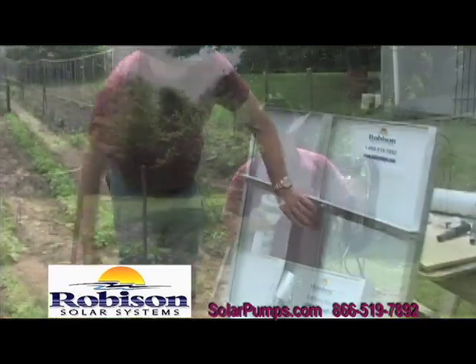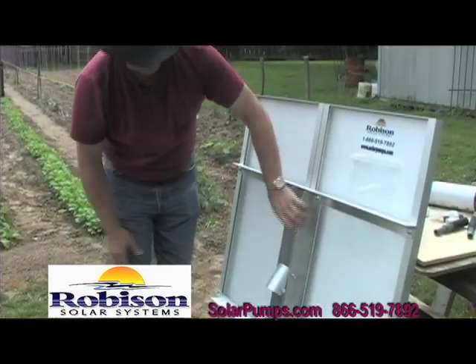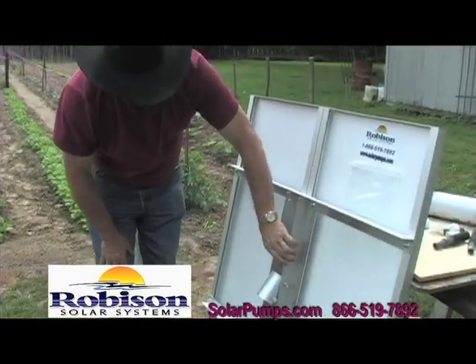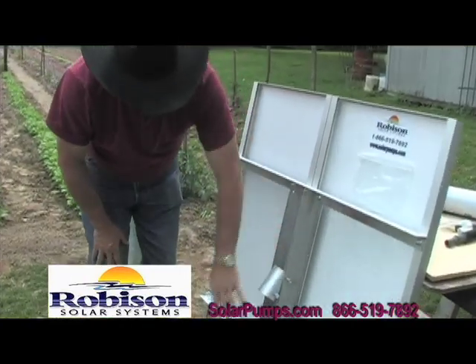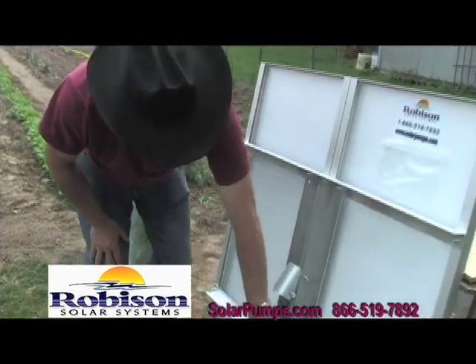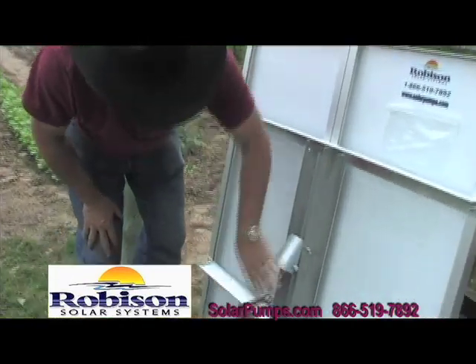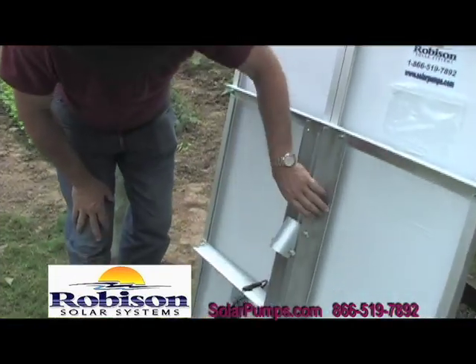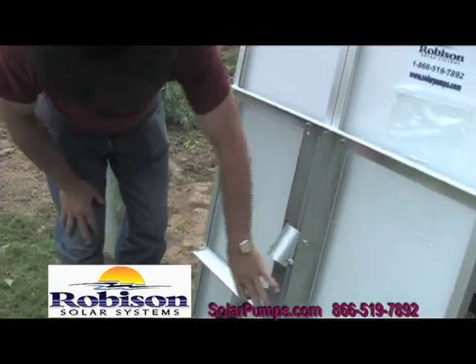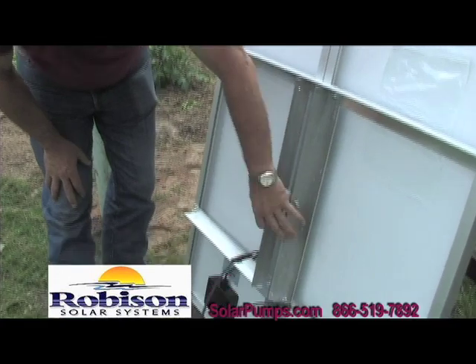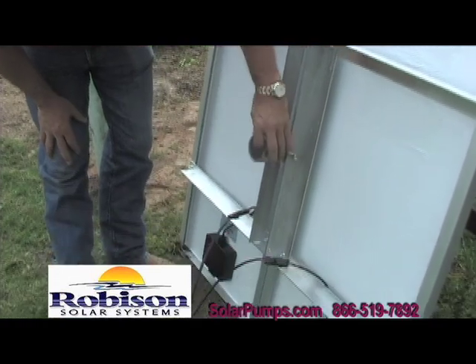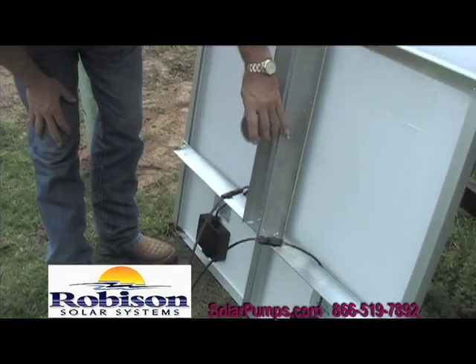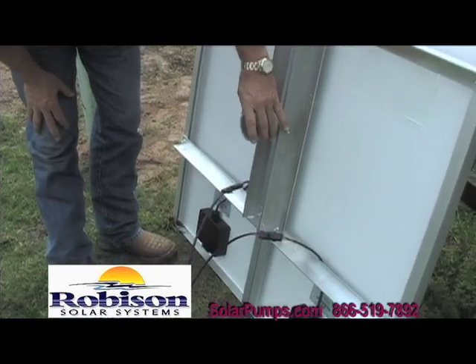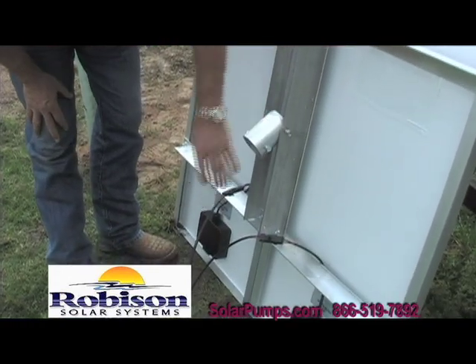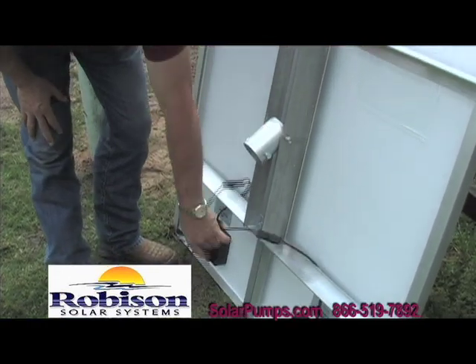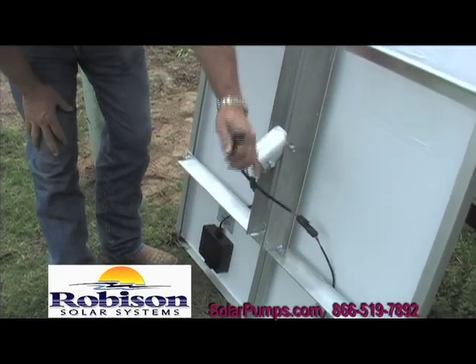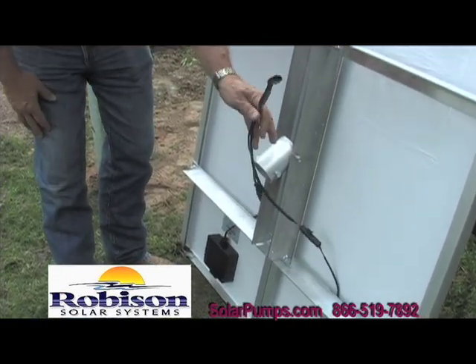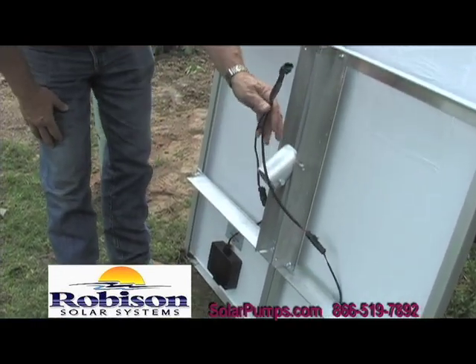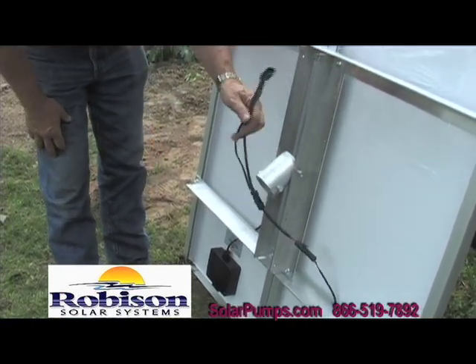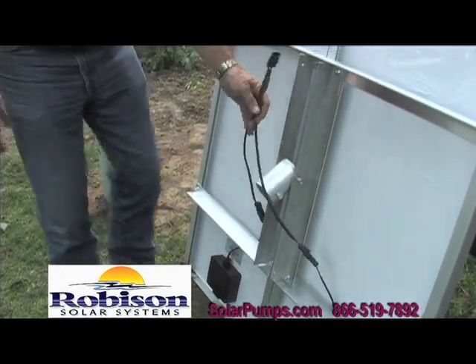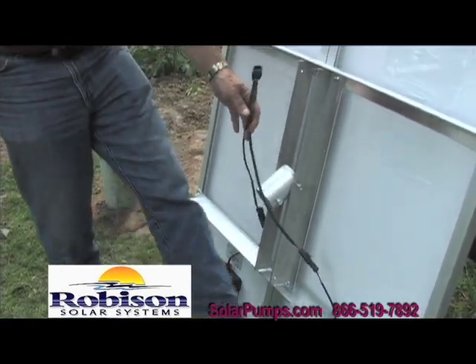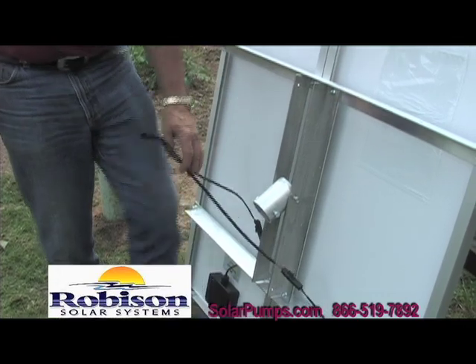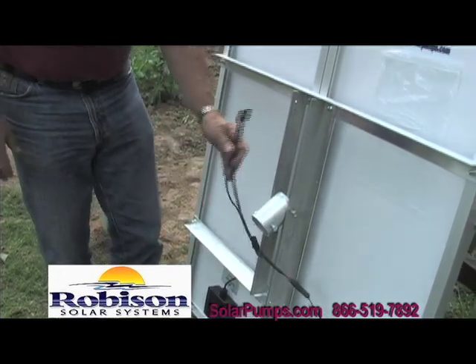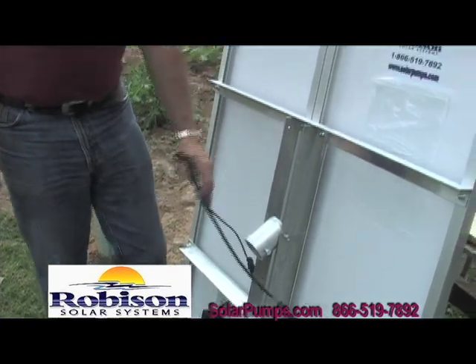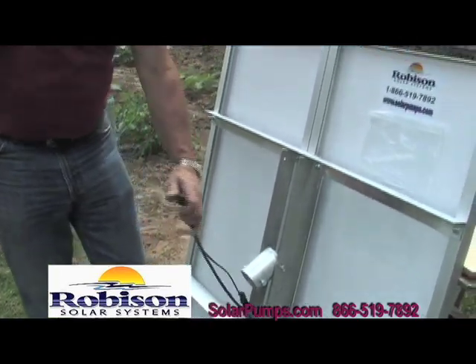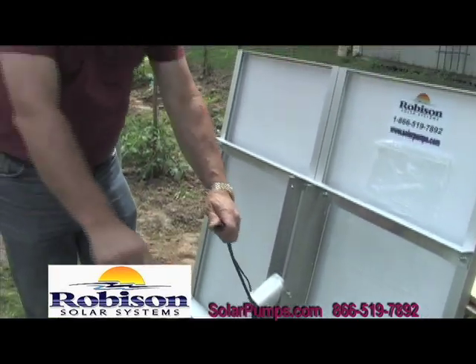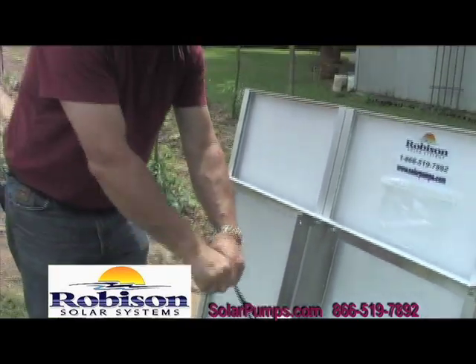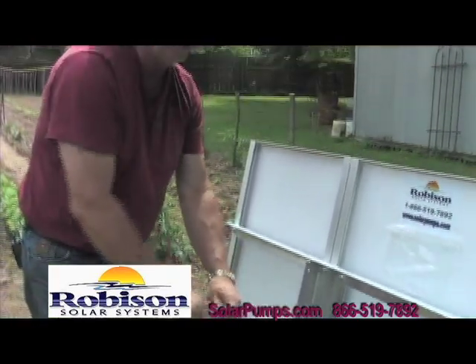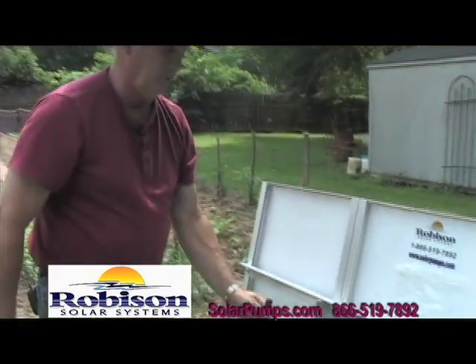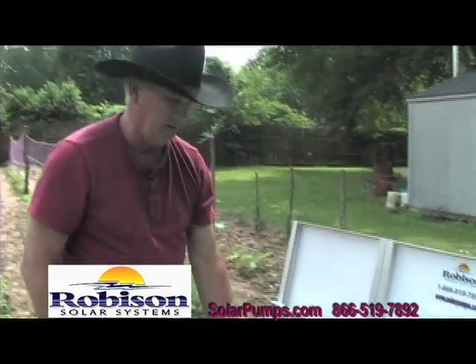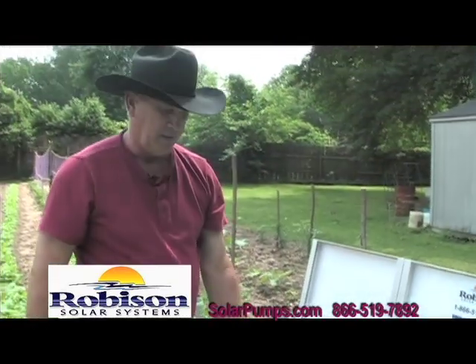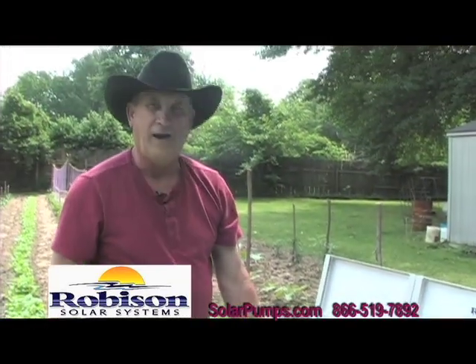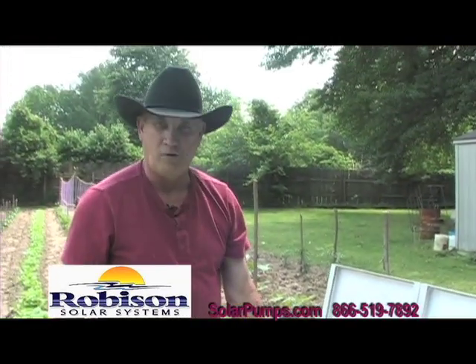We've already put it together. It's got four brackets; you put a pipe collar fitting there. This comes pre-wired with all your stuff on the panels, ready to go. All you've got to do is plug it in and you're ready to have water.